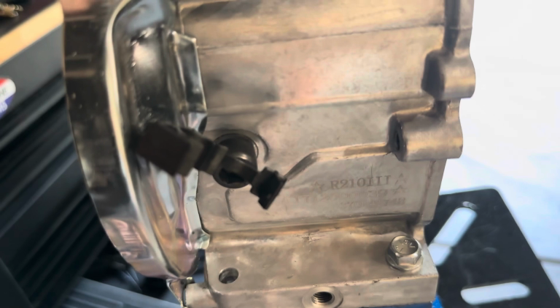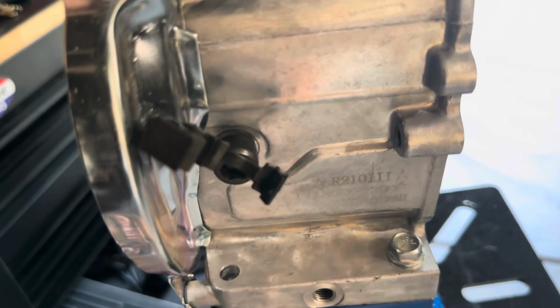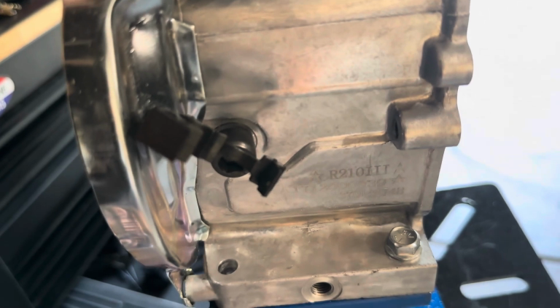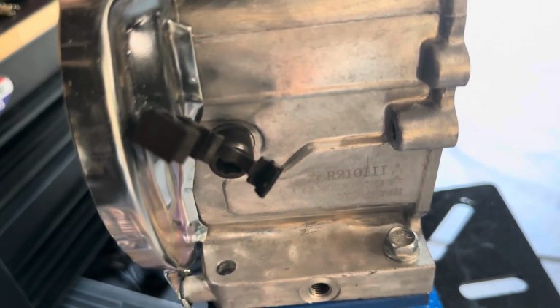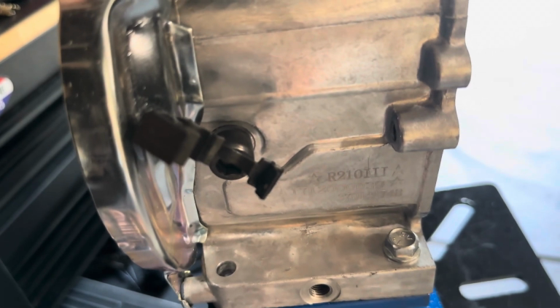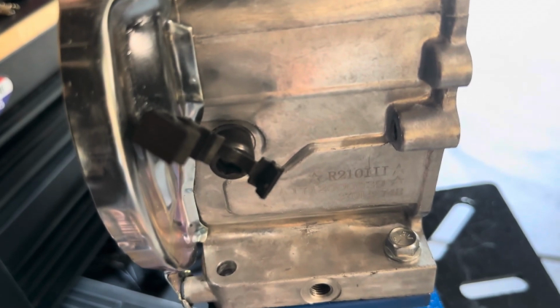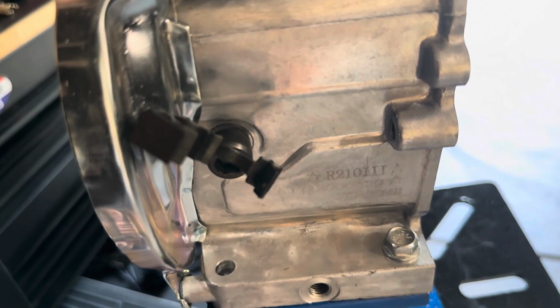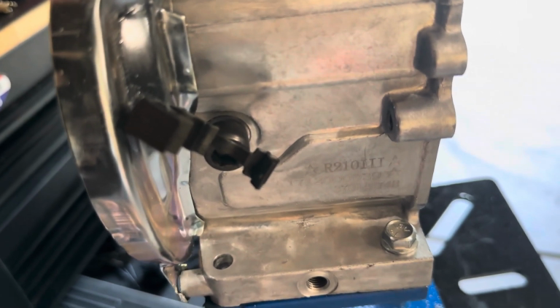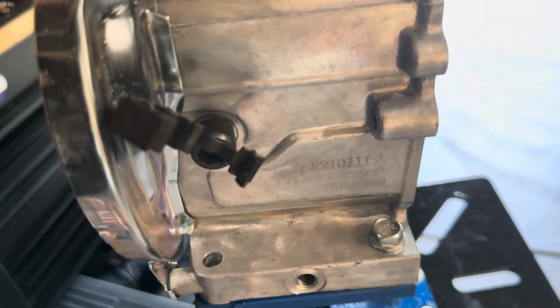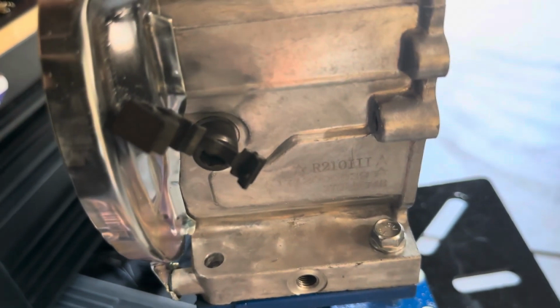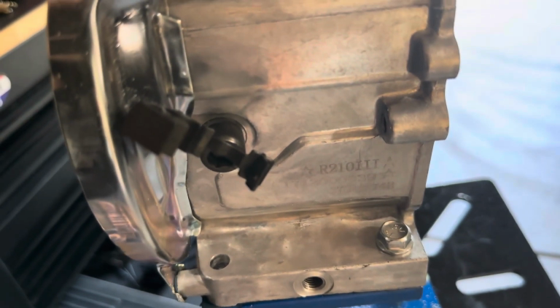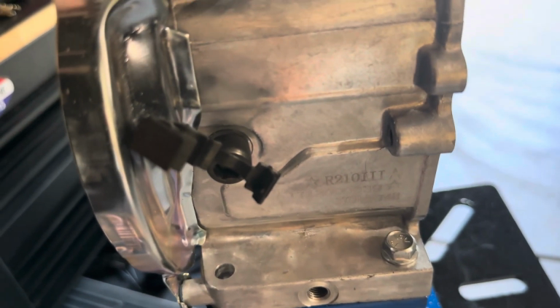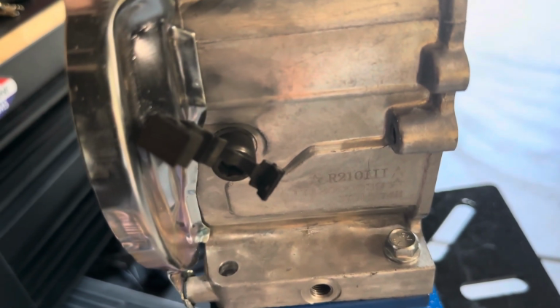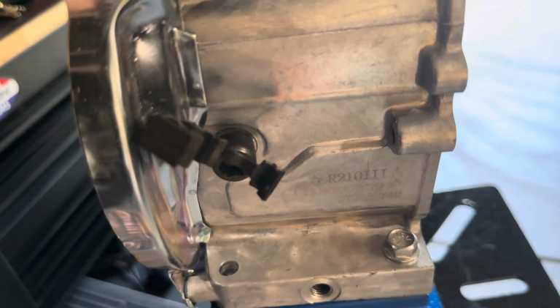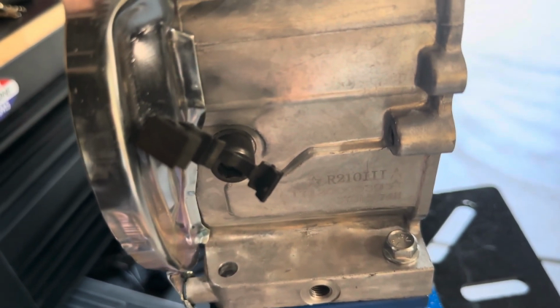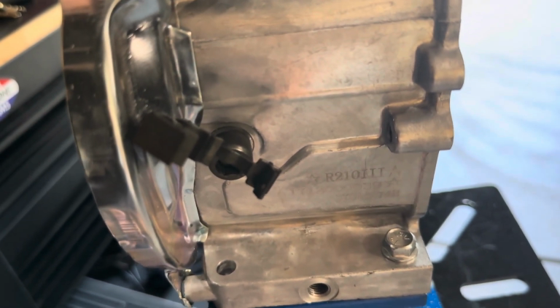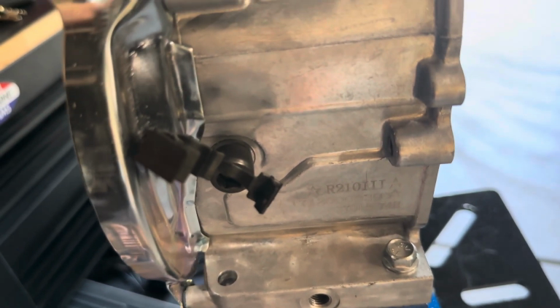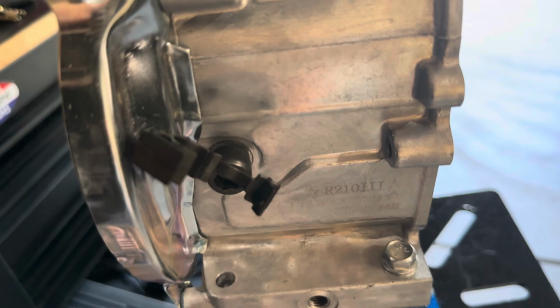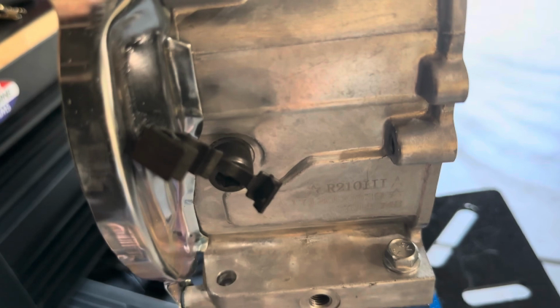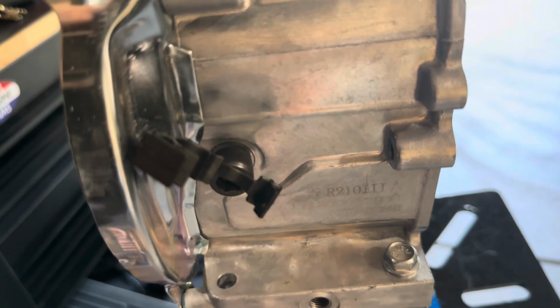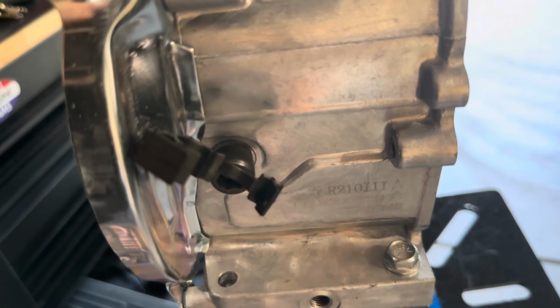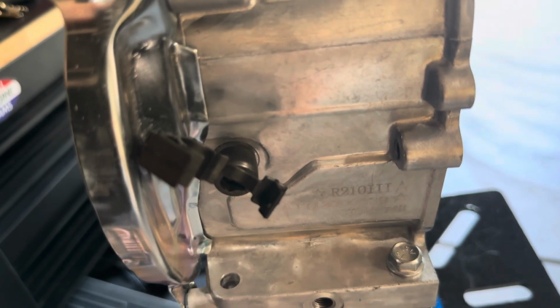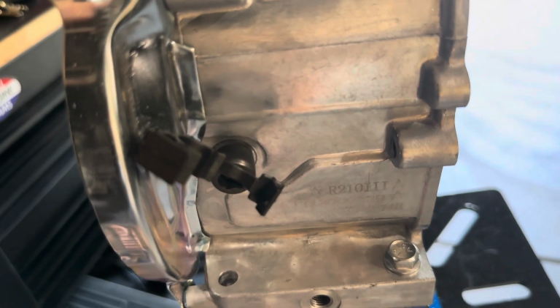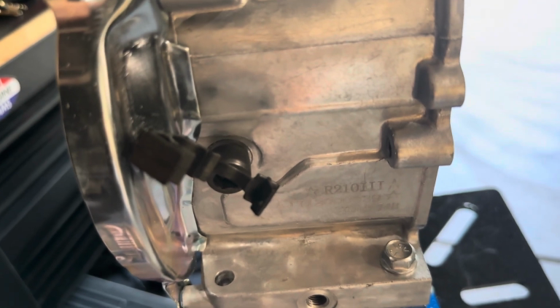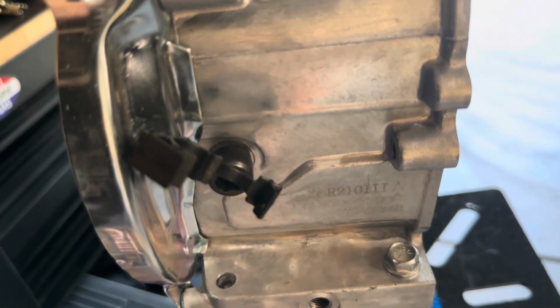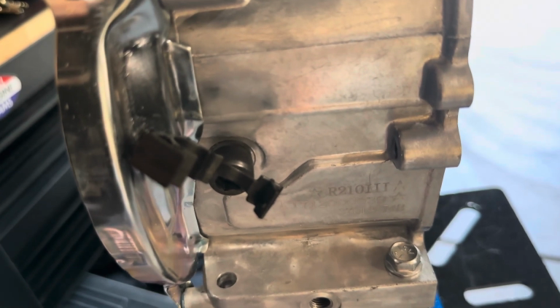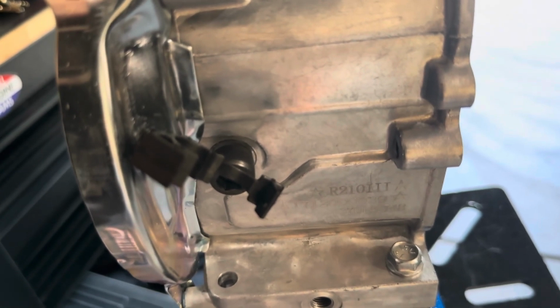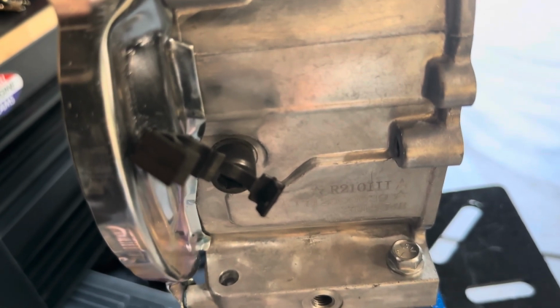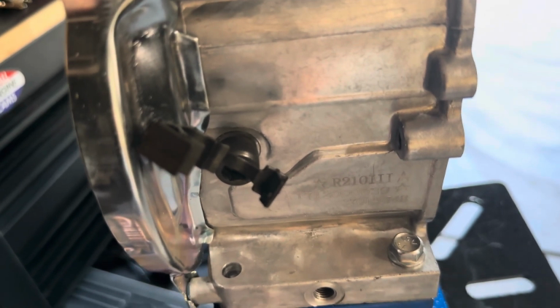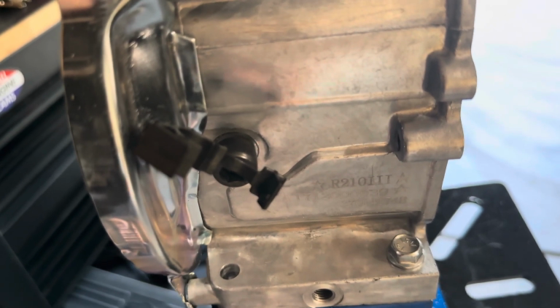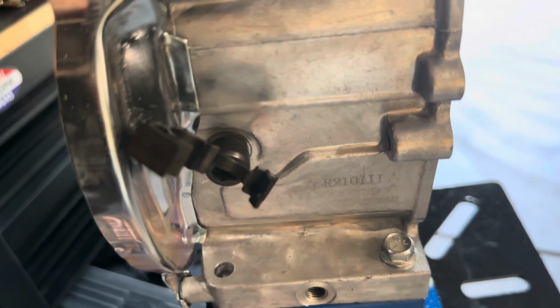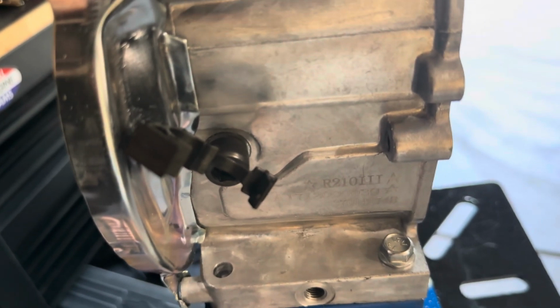I'm kind of like the whole Tesla/SpaceX engineering model — the best part is no part. If you can get away without an extra component, that's one less failure point.